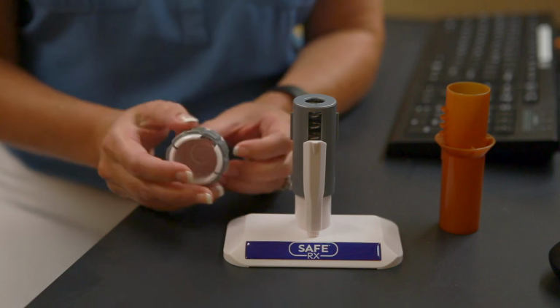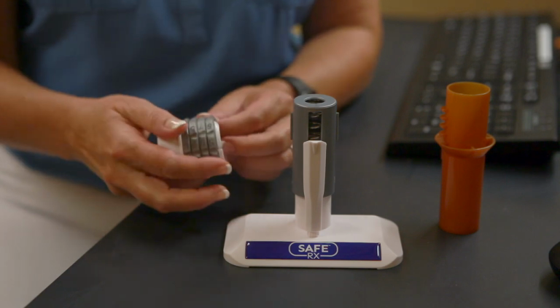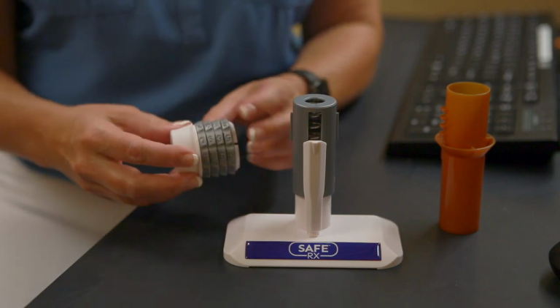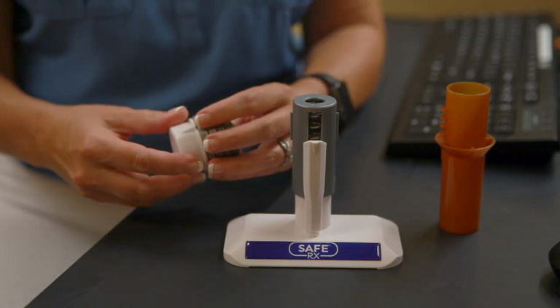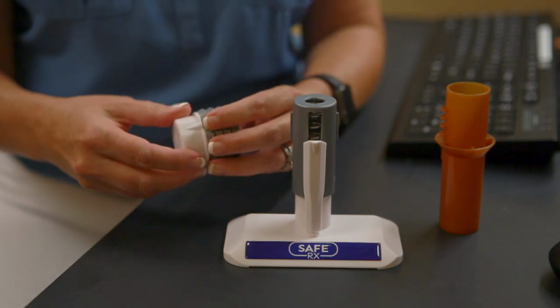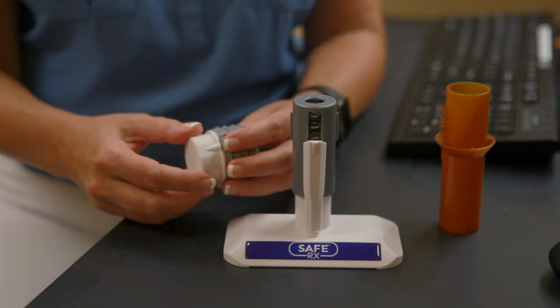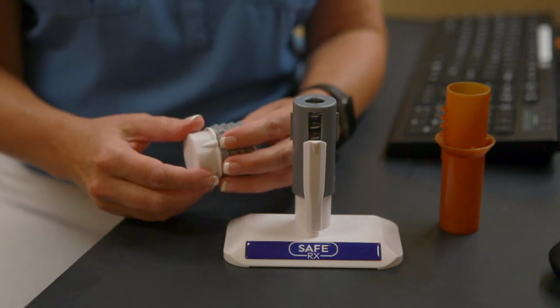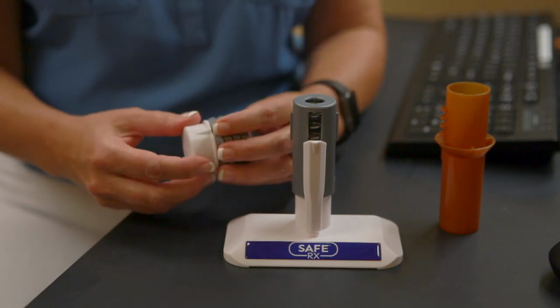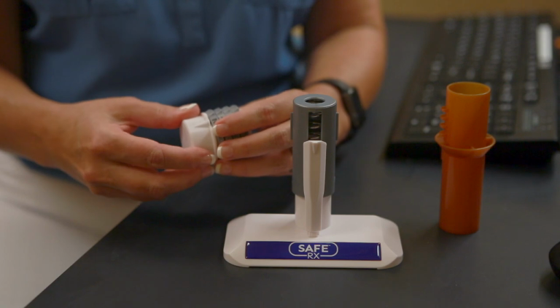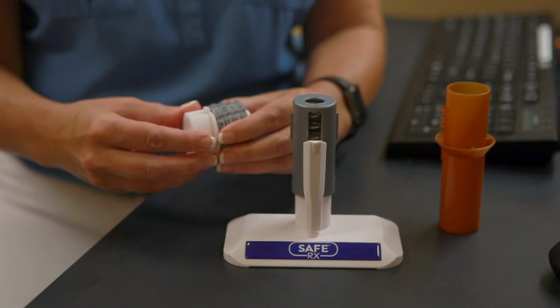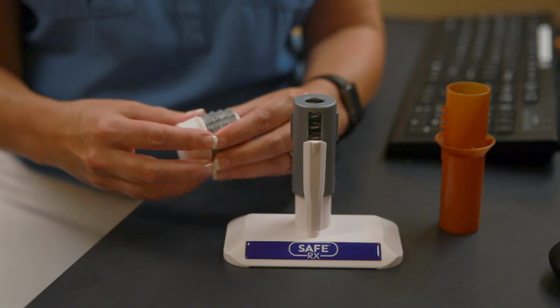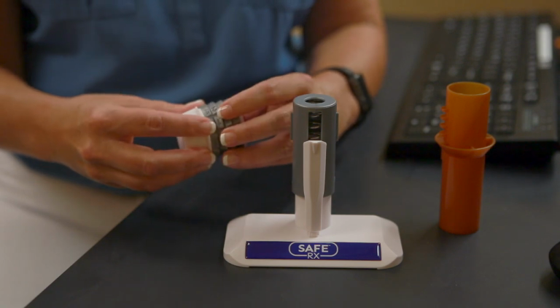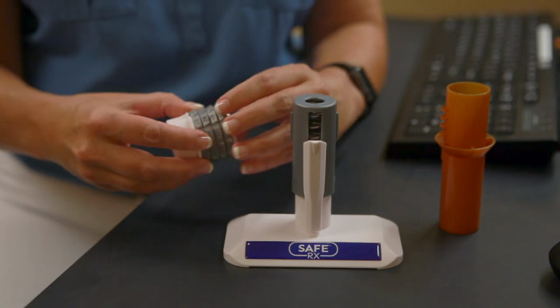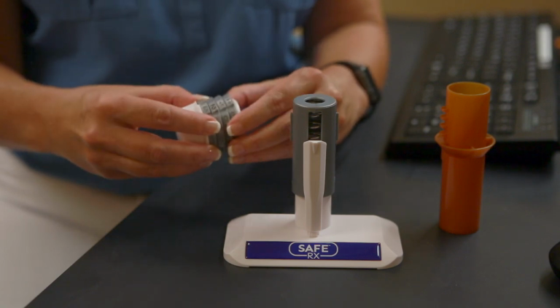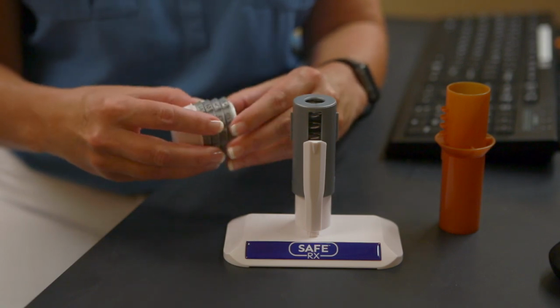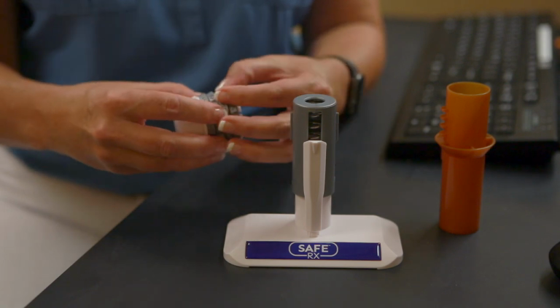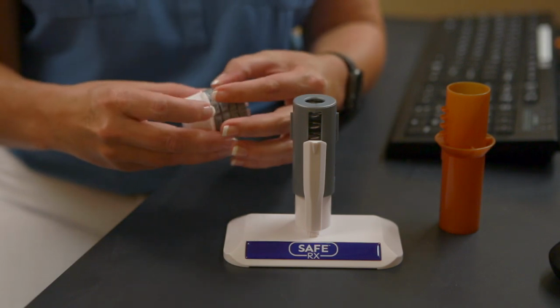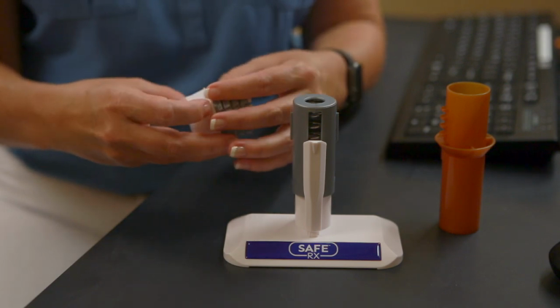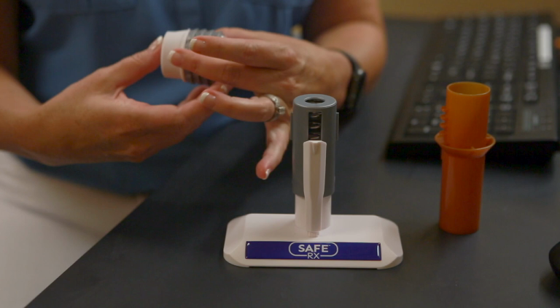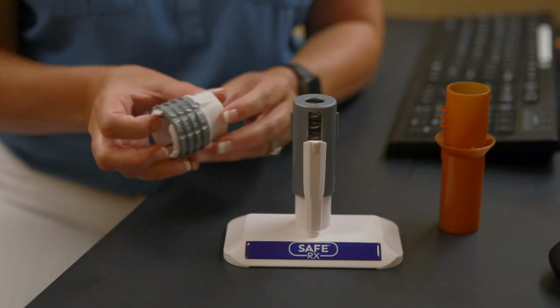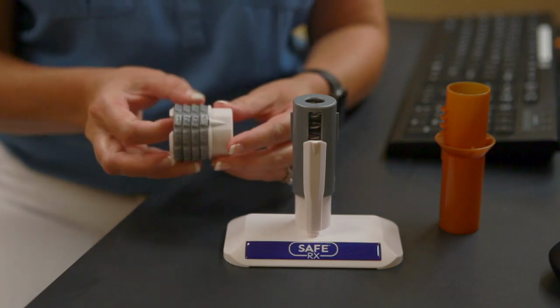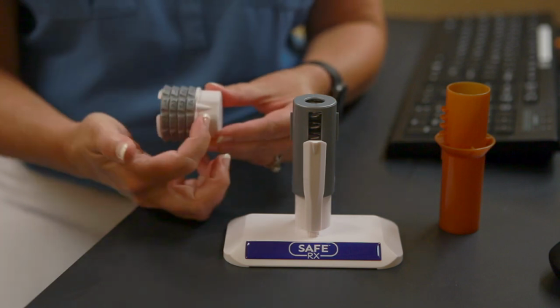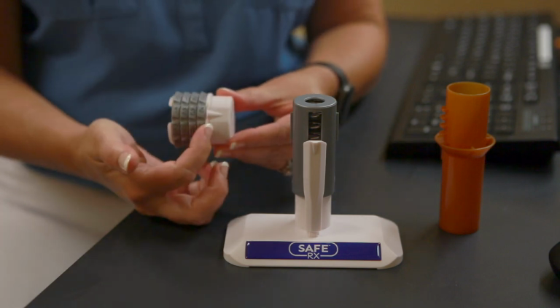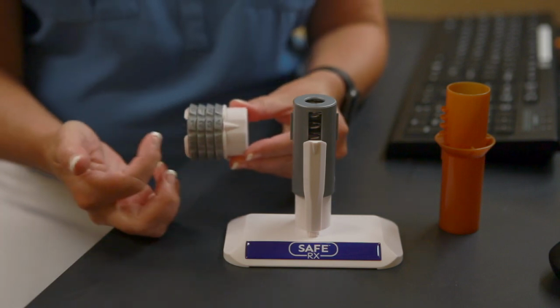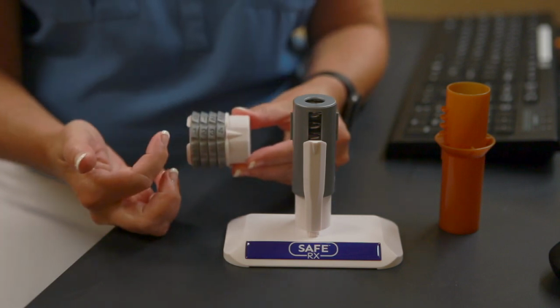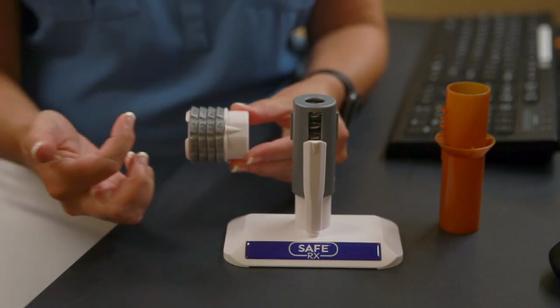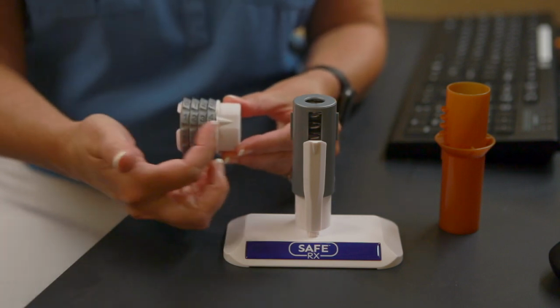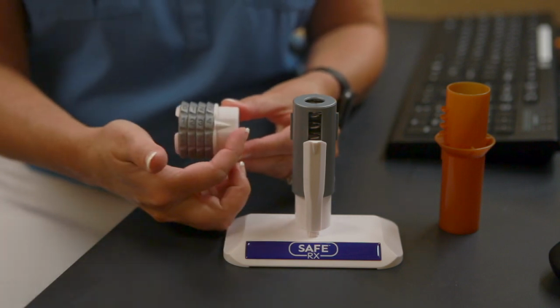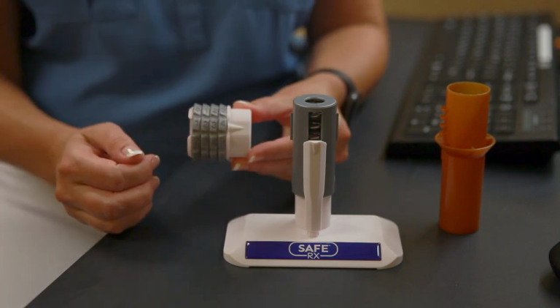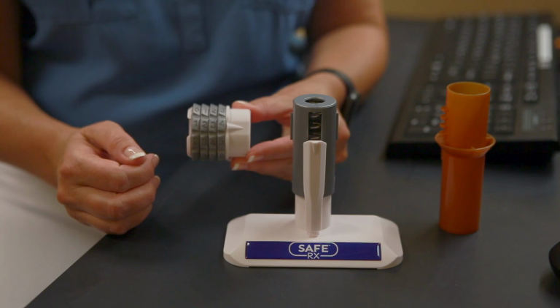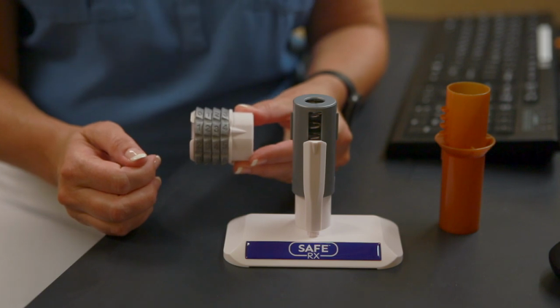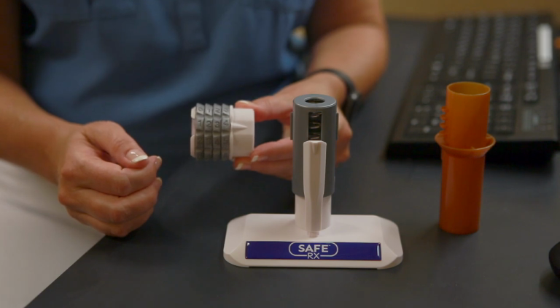You'll start by setting the number — I'm going to do this one easy at 1, 2, 3, 4. You turn the dials to line up on the arrow that you see on the cap, and it's going to go left to right on the cap, just like you were reading.